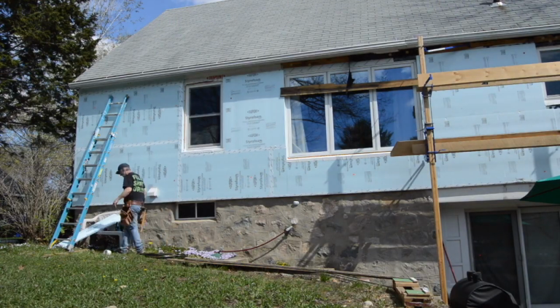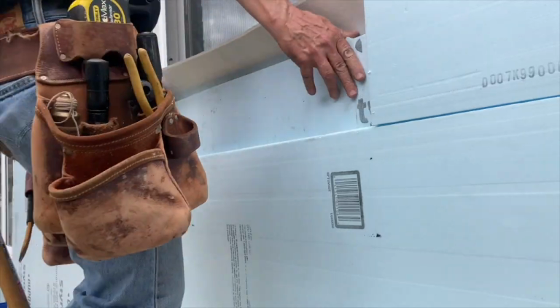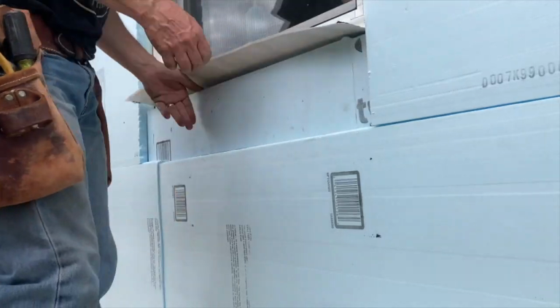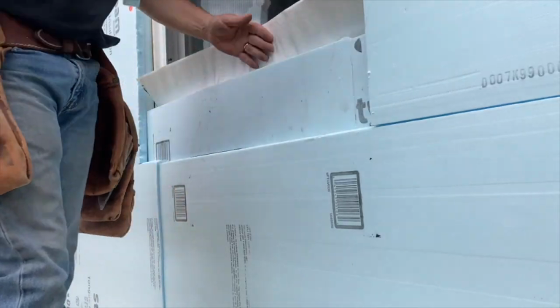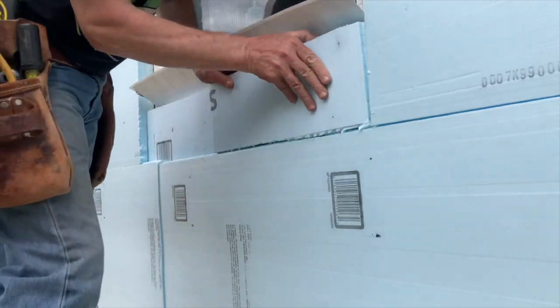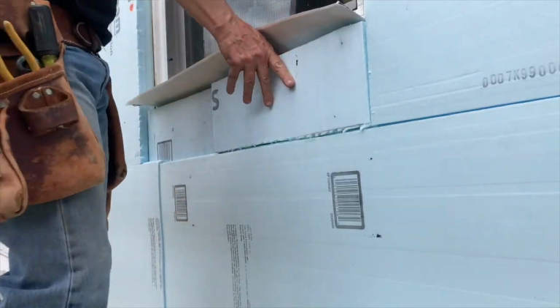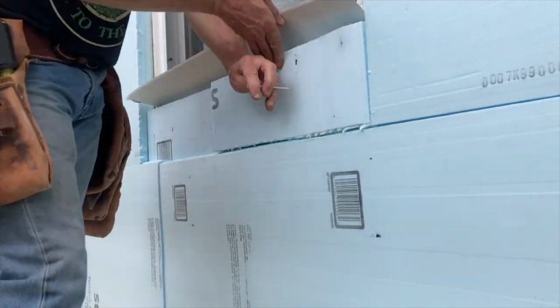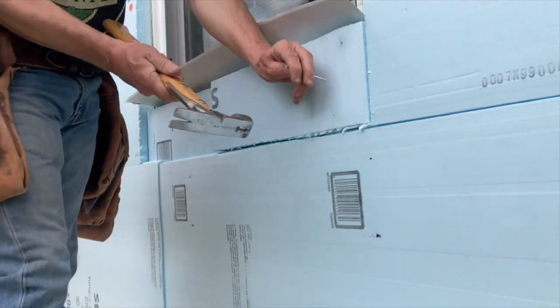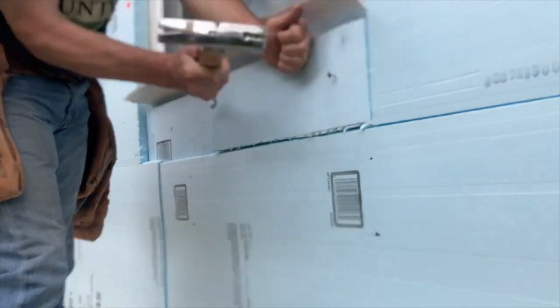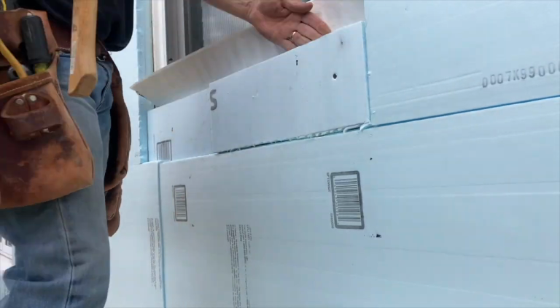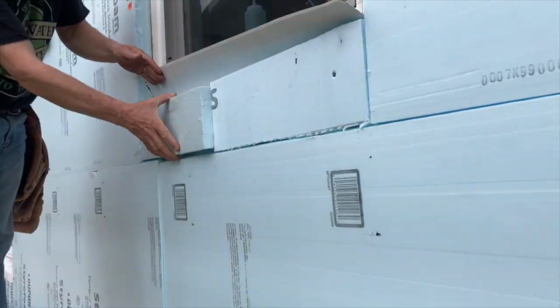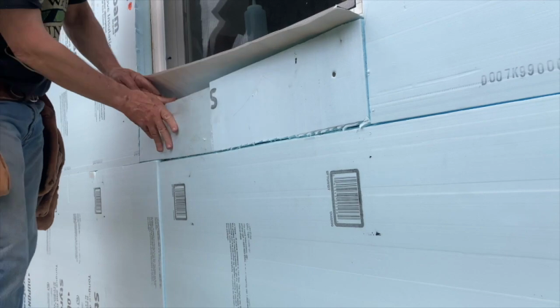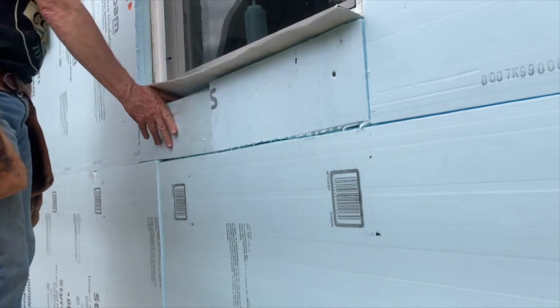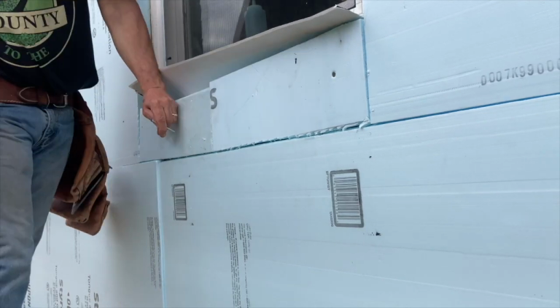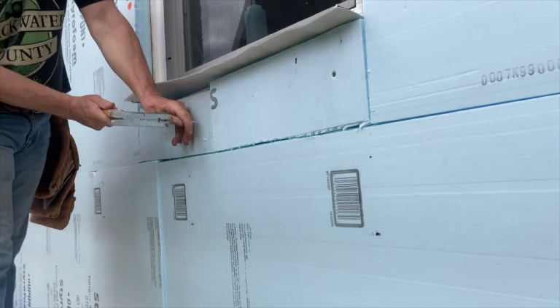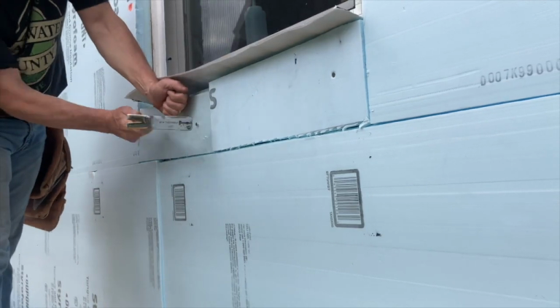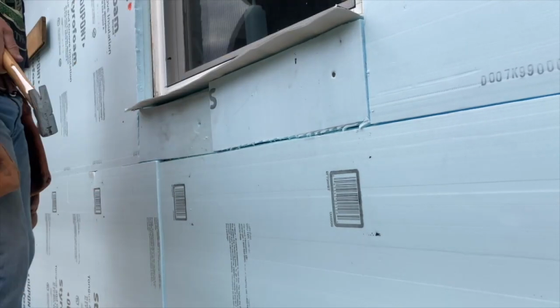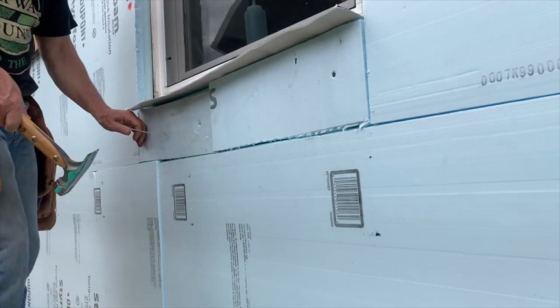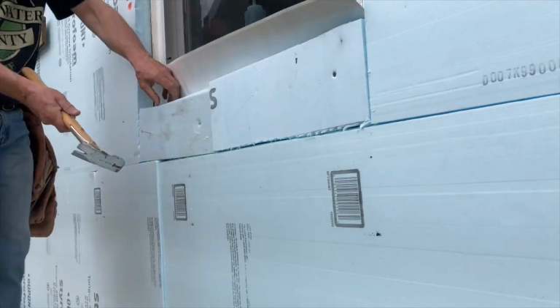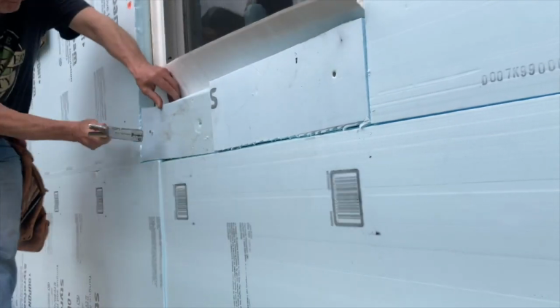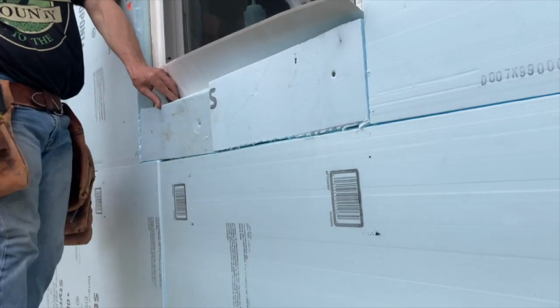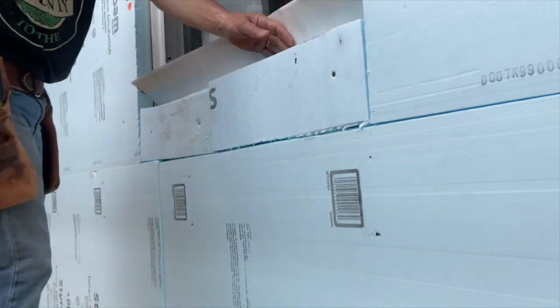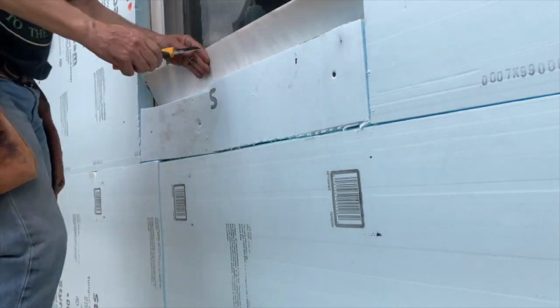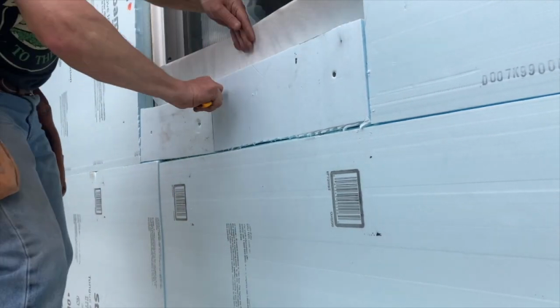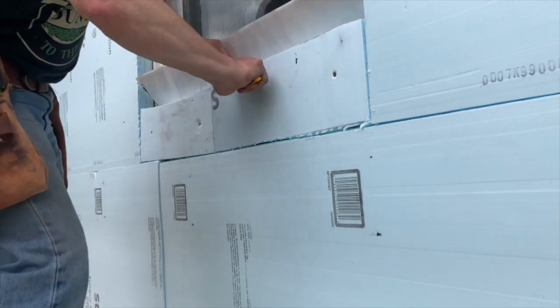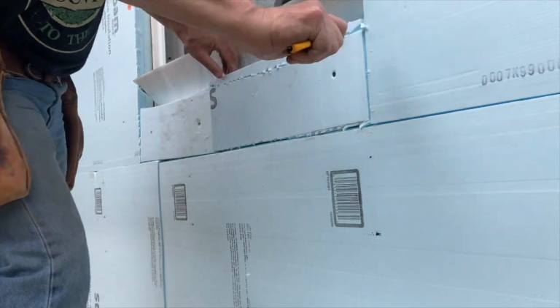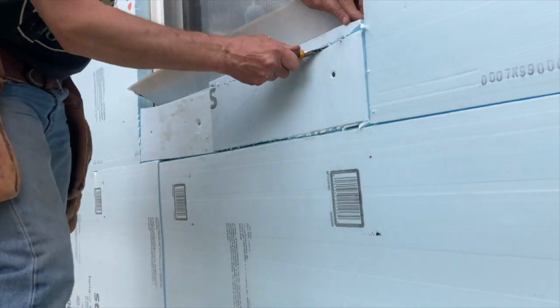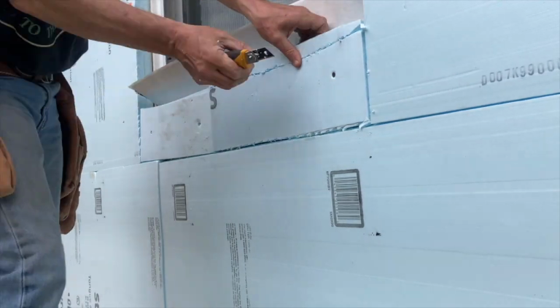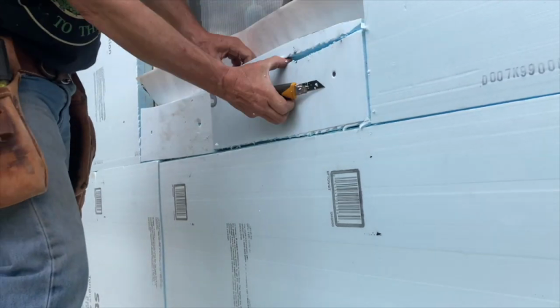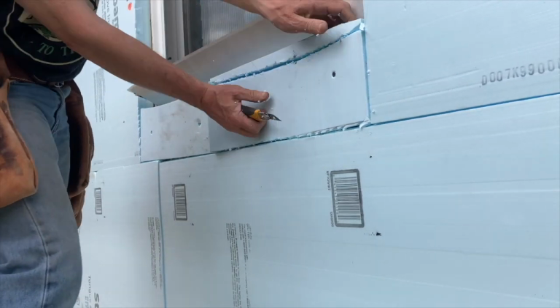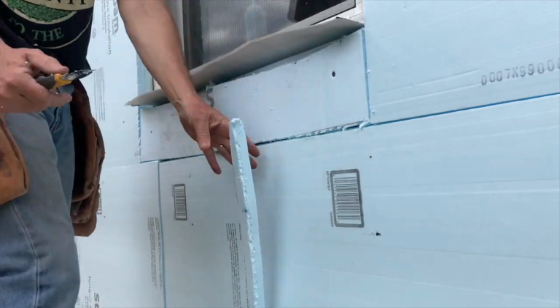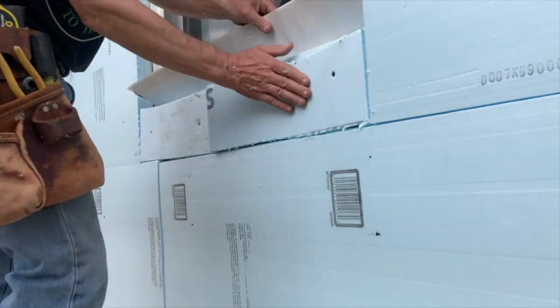Under the window, I also had to piece in some smaller parts because whoever framed this house didn't predict that I'd be using full 4x8 sheets. I trimmed the edges under the window on an angle so that the sill flashing would slope outward.